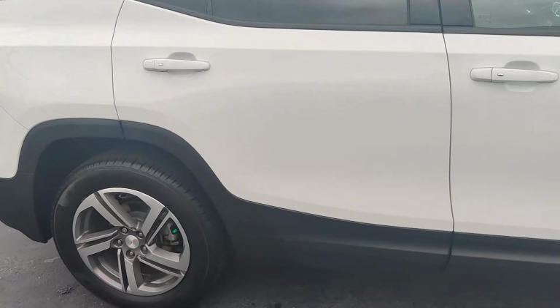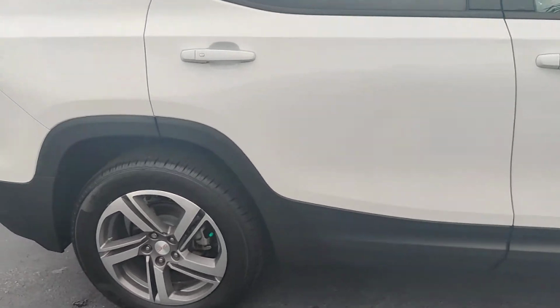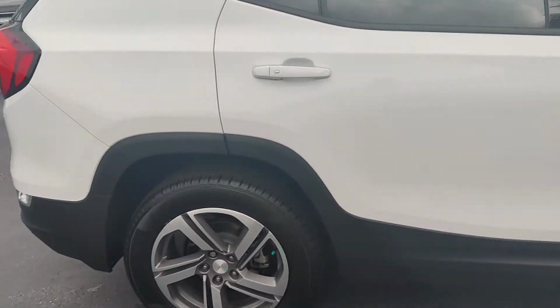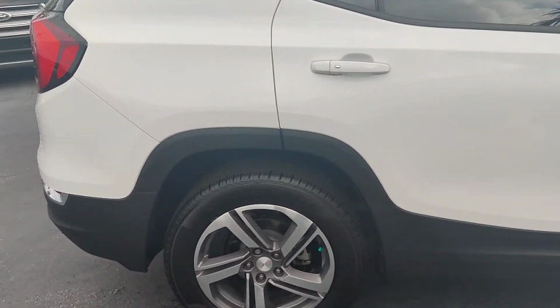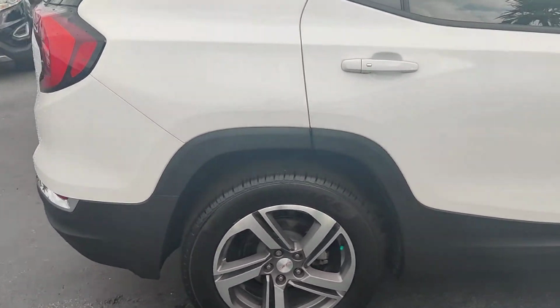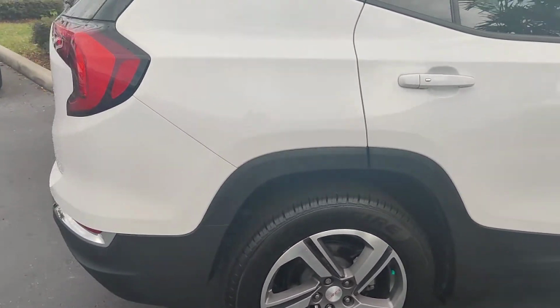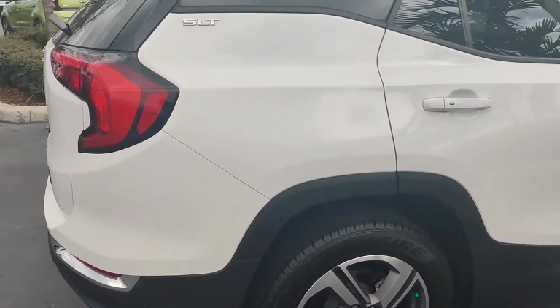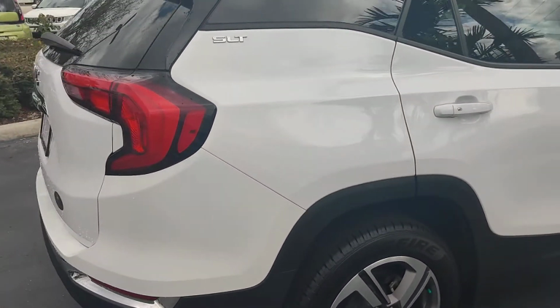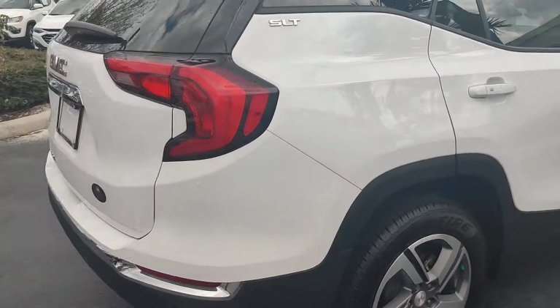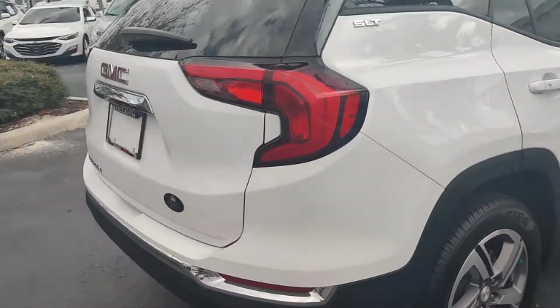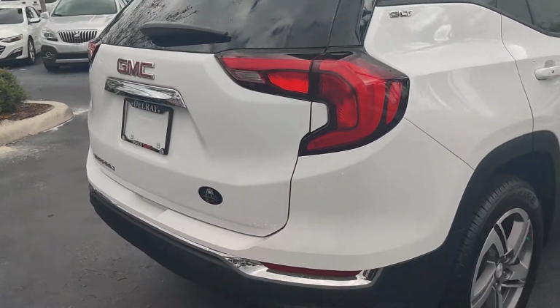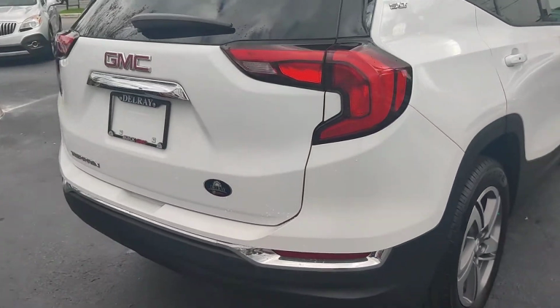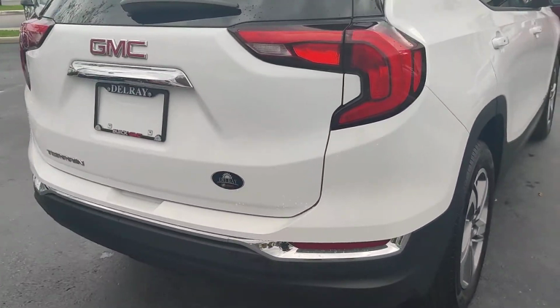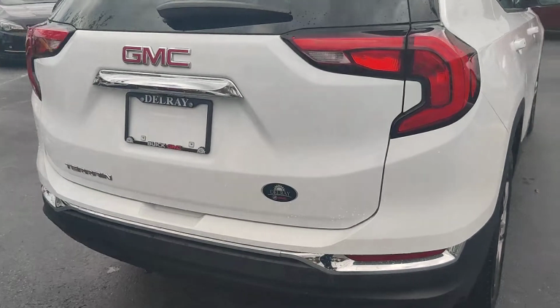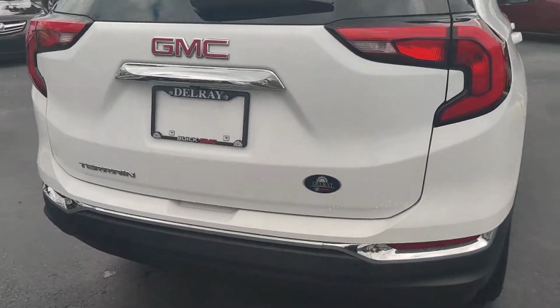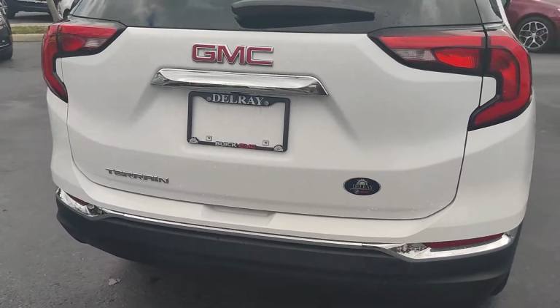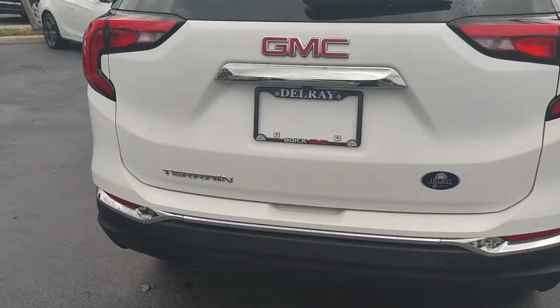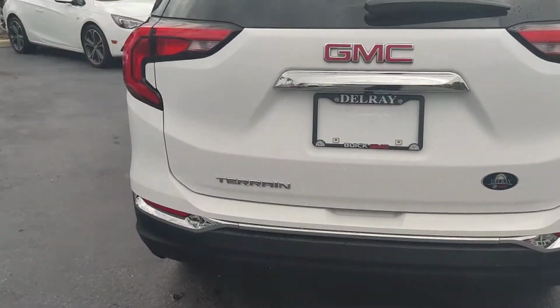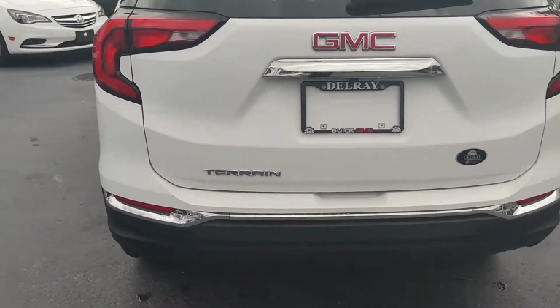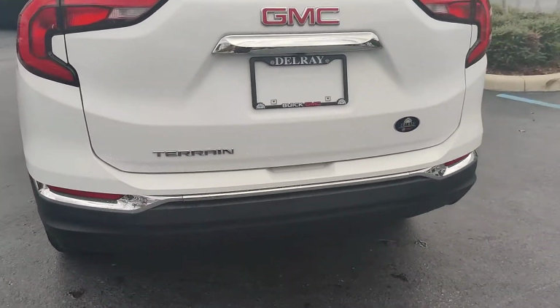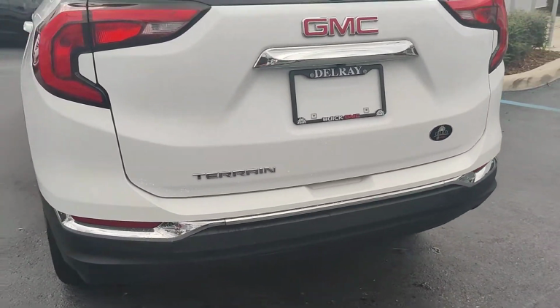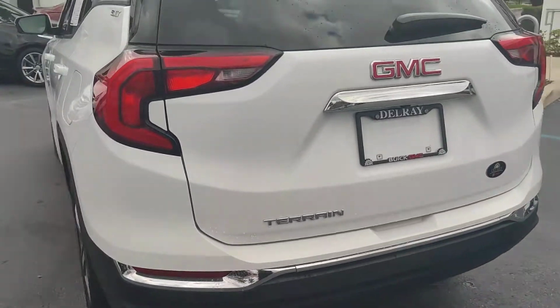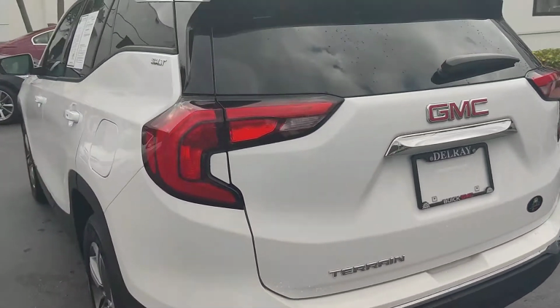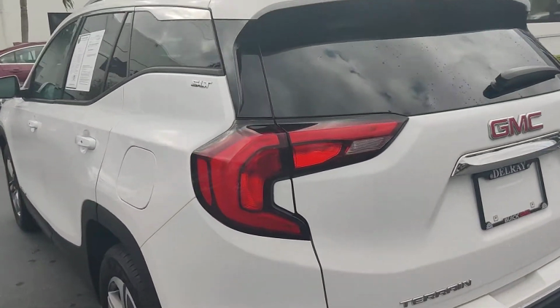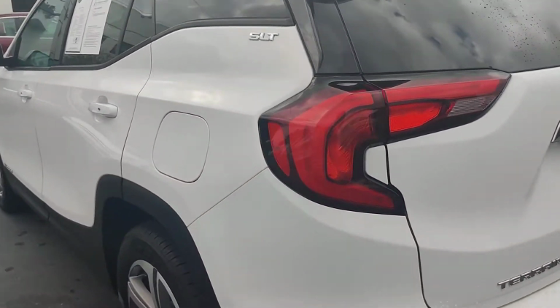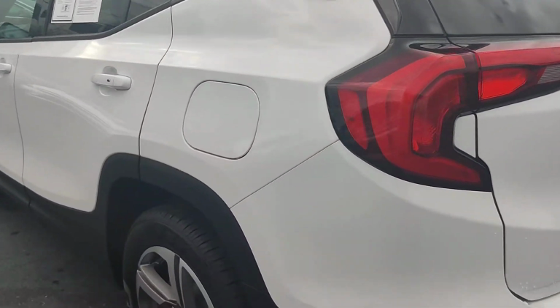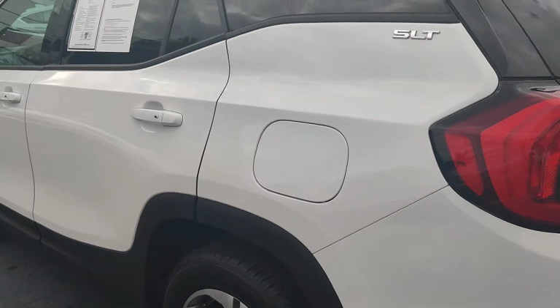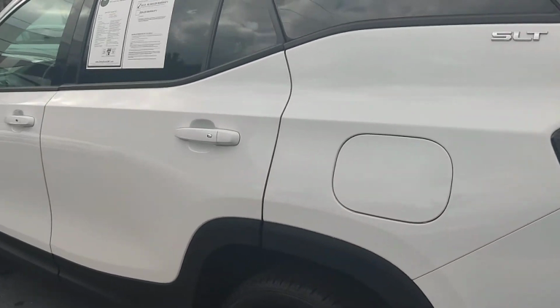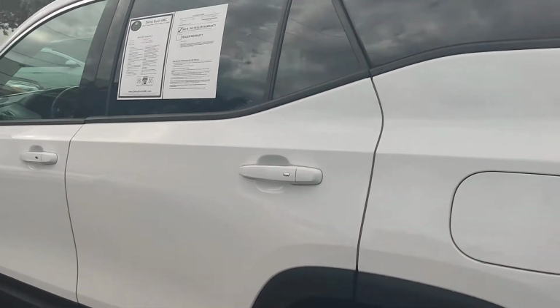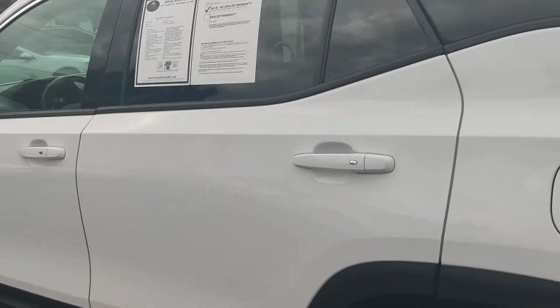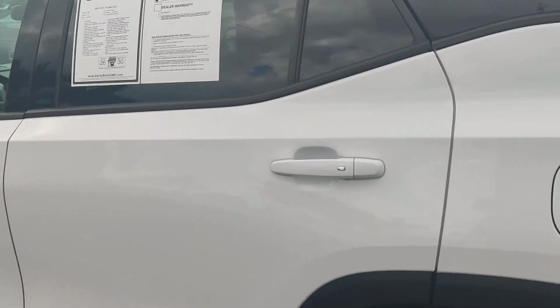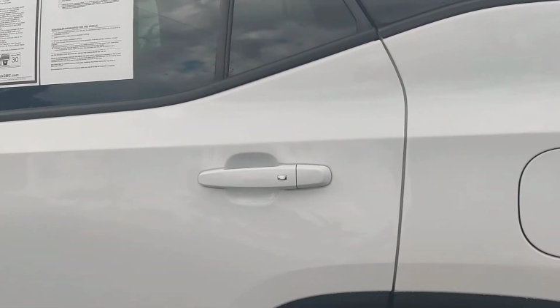Nice rims, great tires. It's a very nice looking car, white color. Backup camera on the back. It looks very nice all the way around.